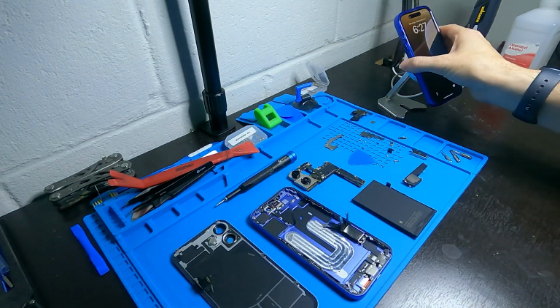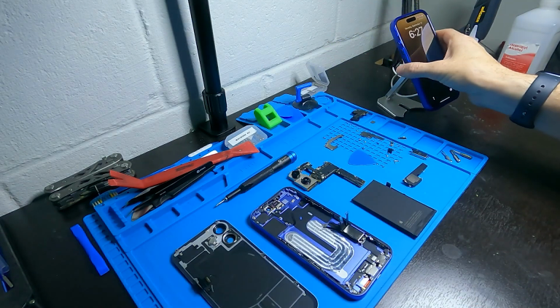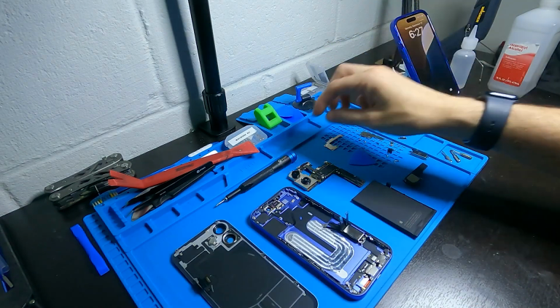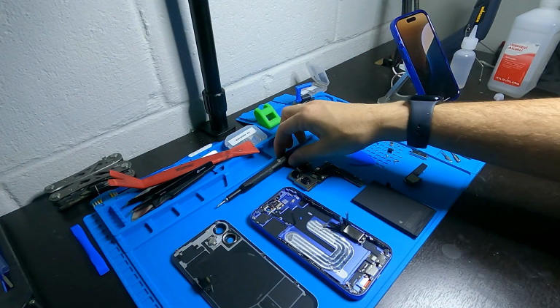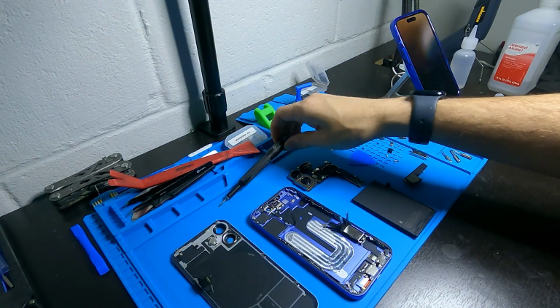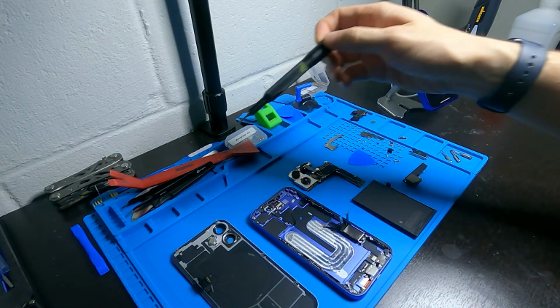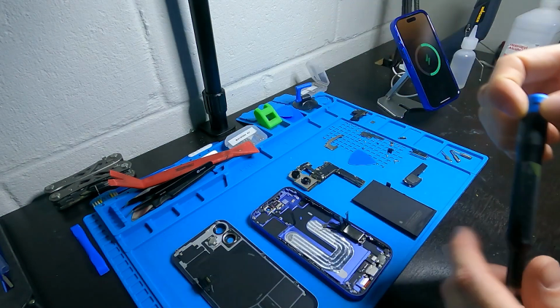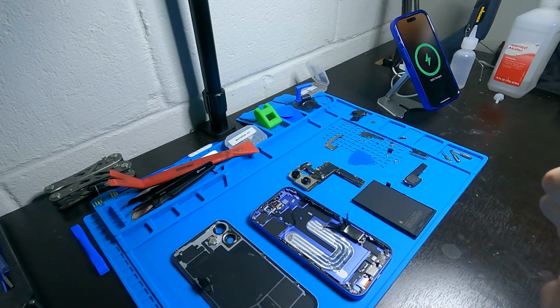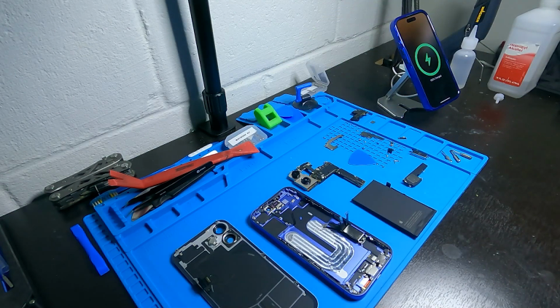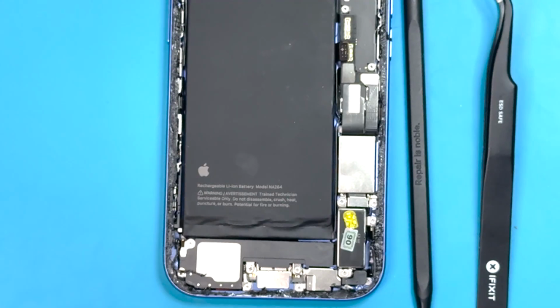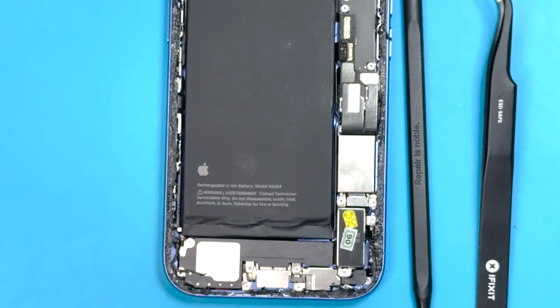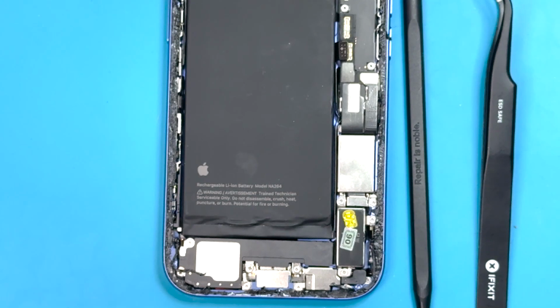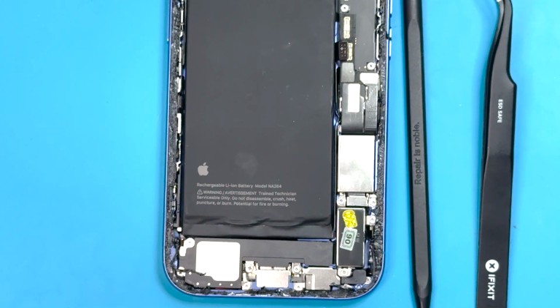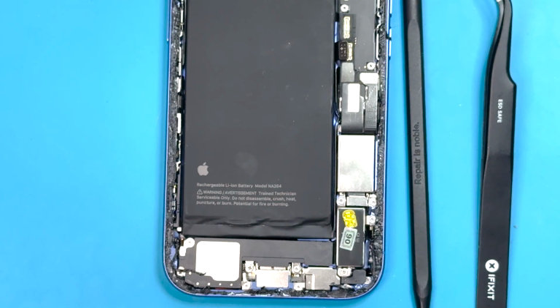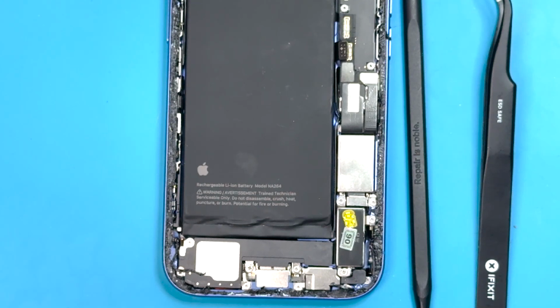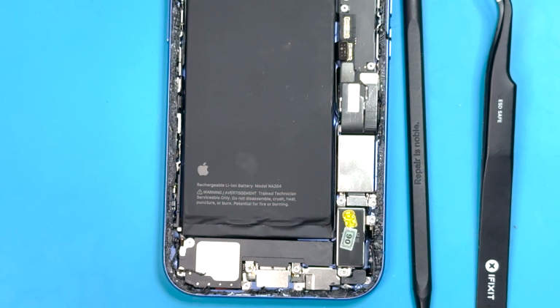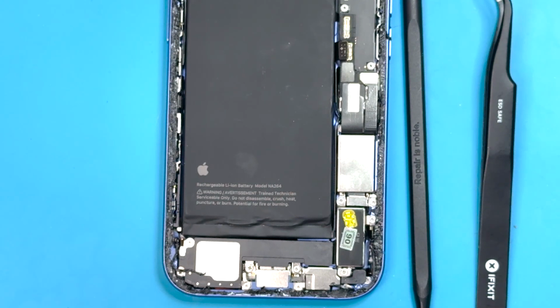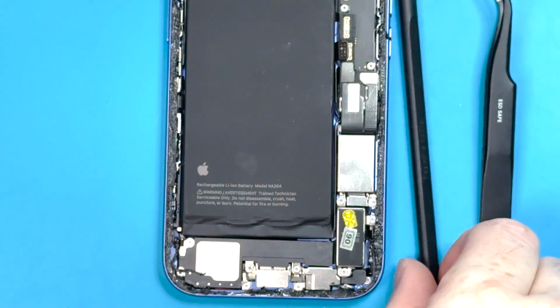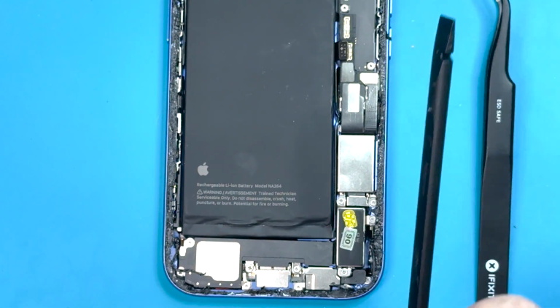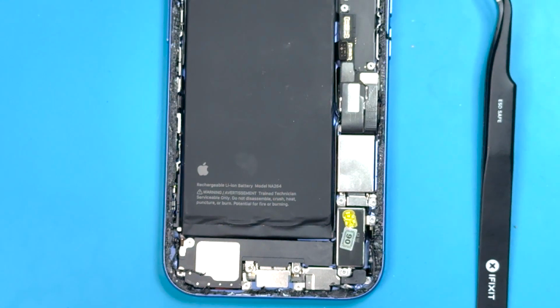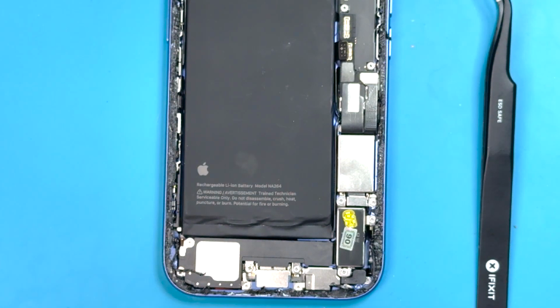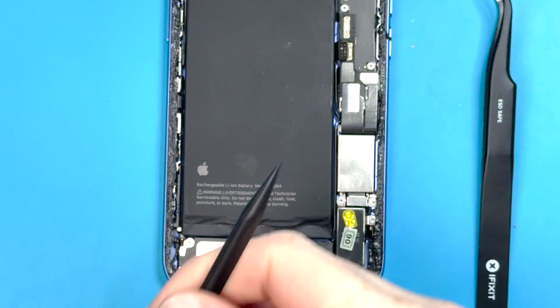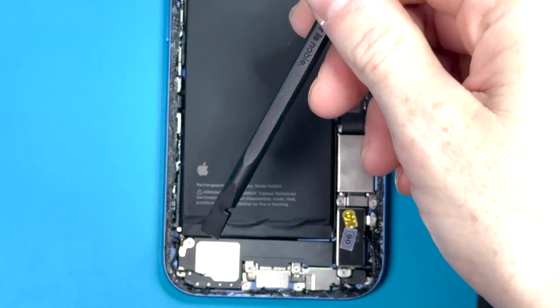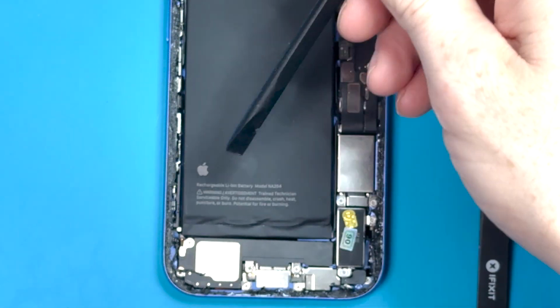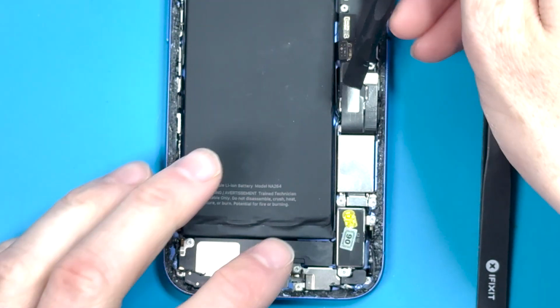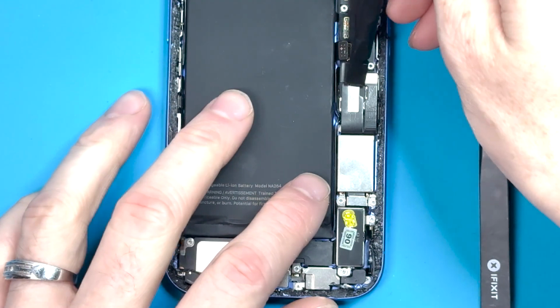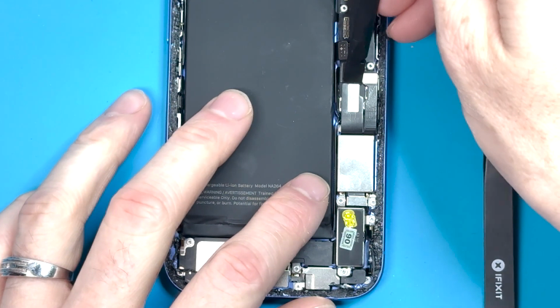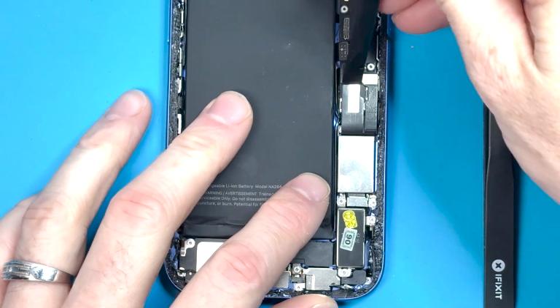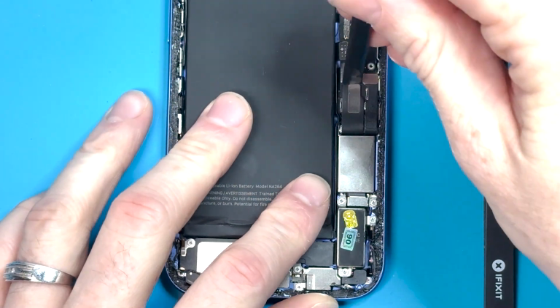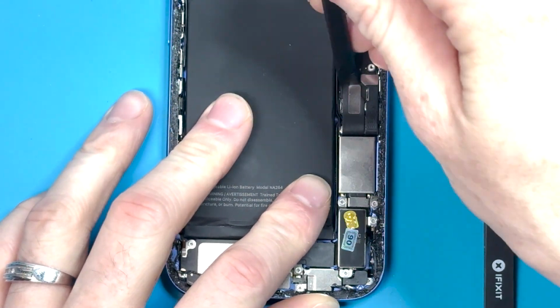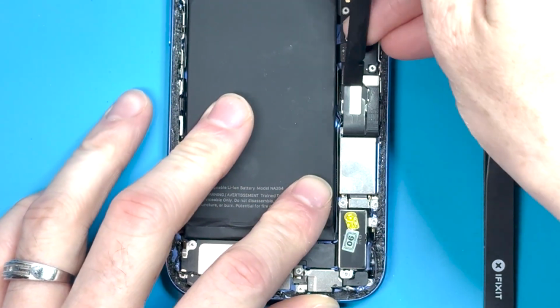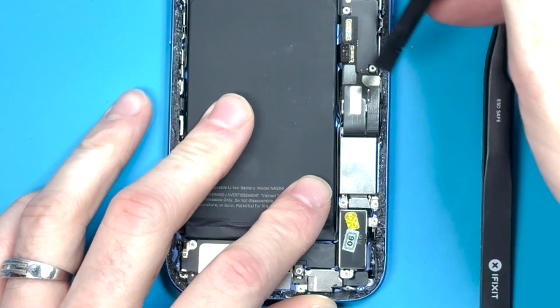I did a drop test video while I was wearing this case and it didn't break. First, we're going to grab our plastic spudger and disconnect the charge port and the microphone connection.